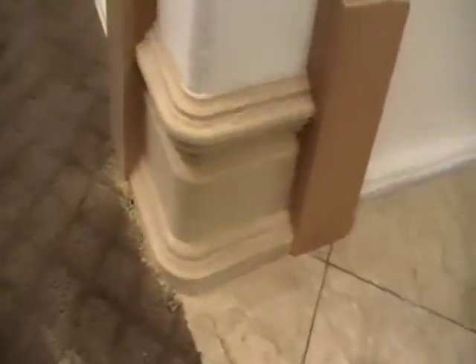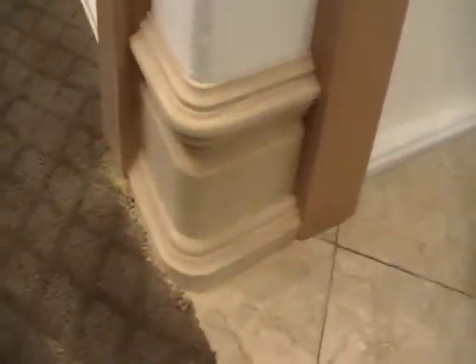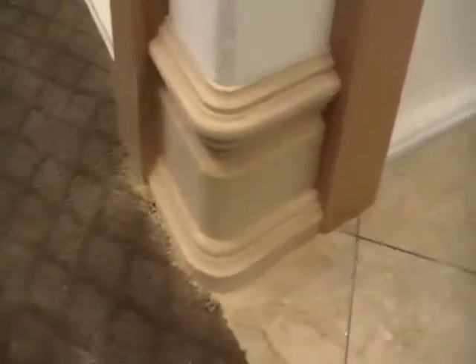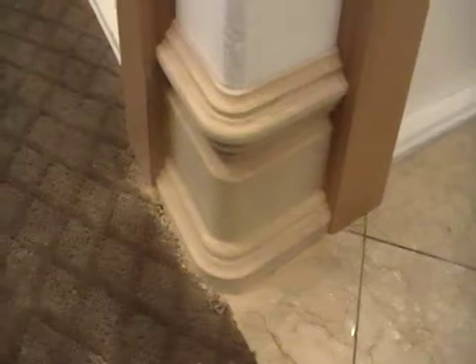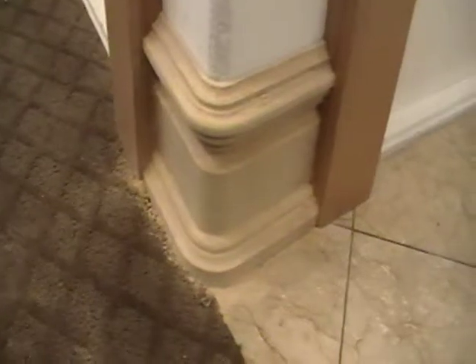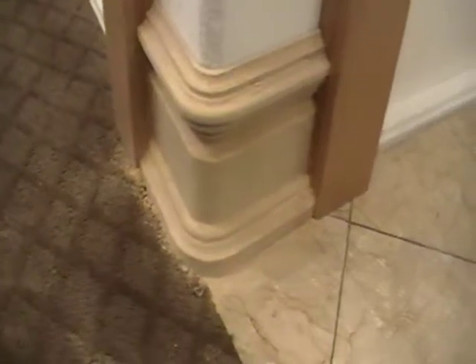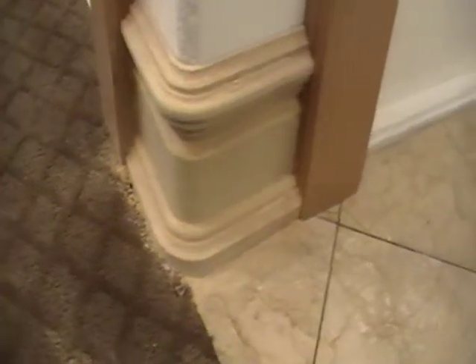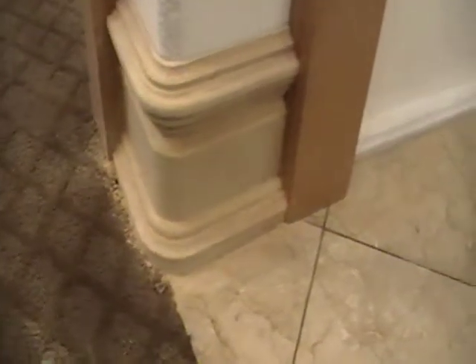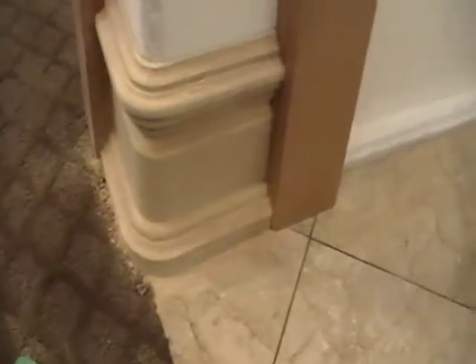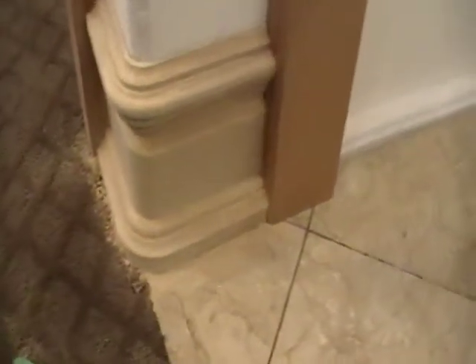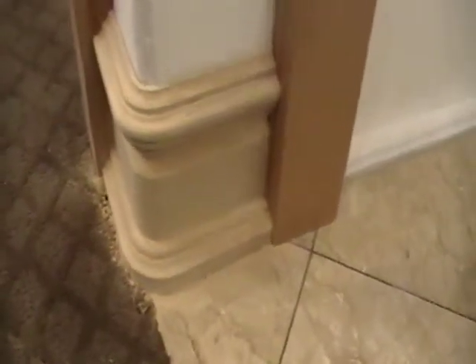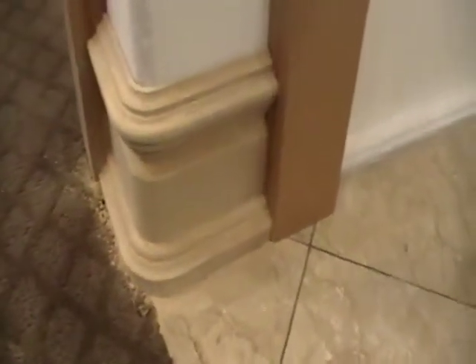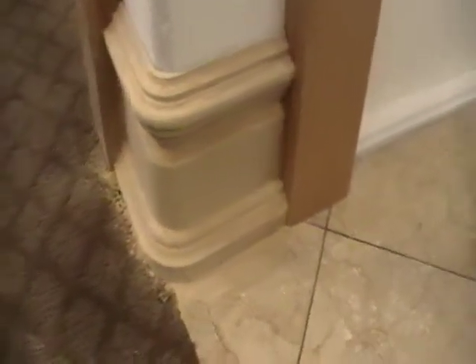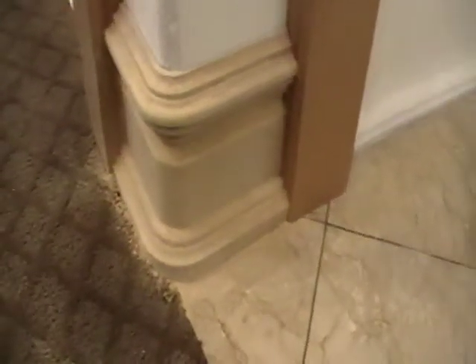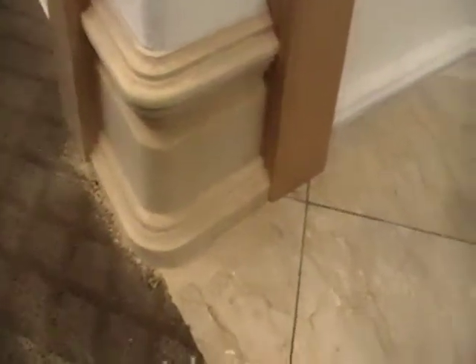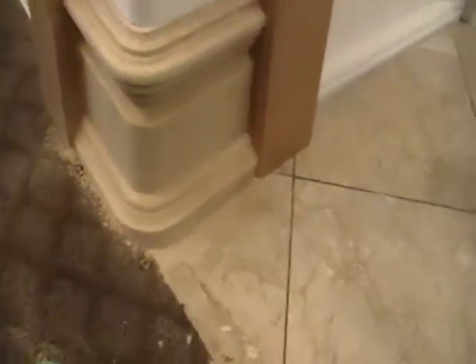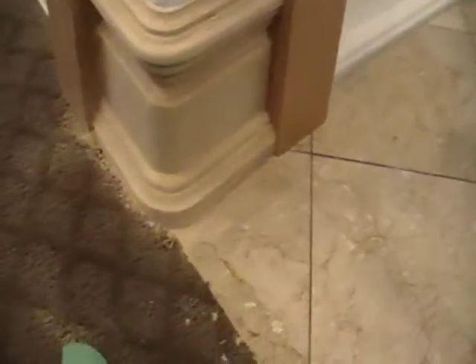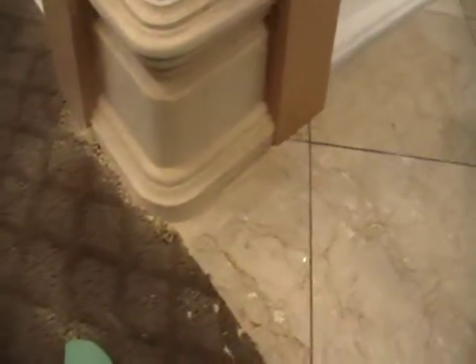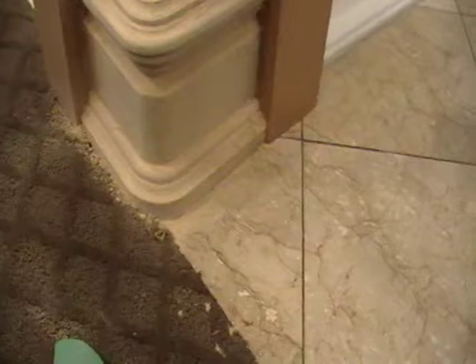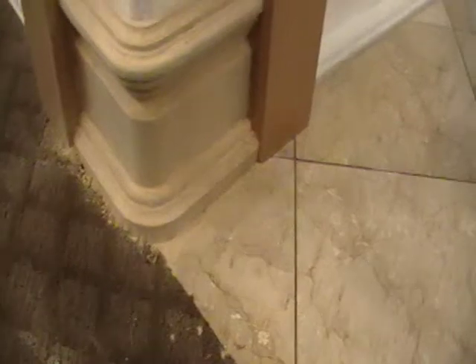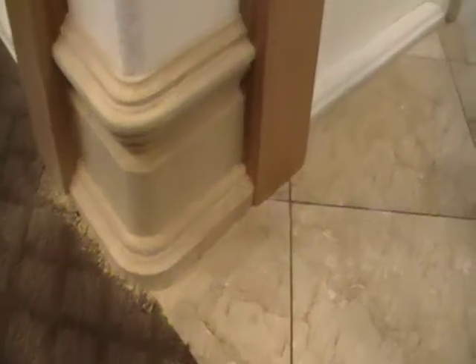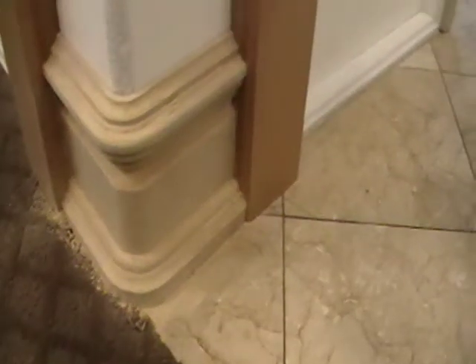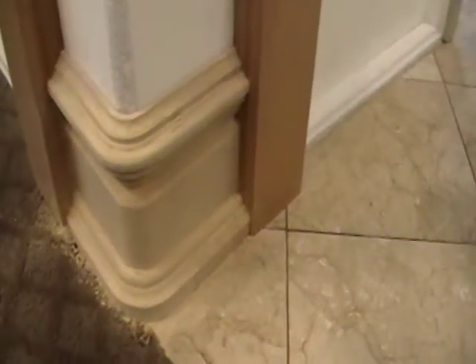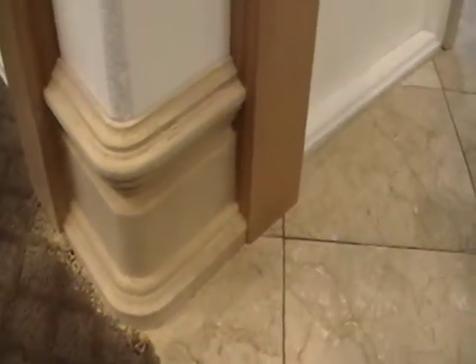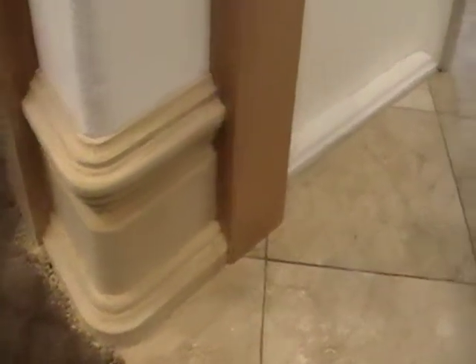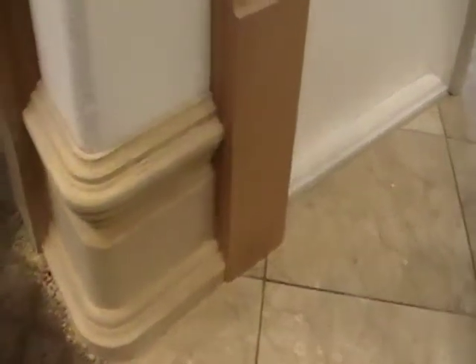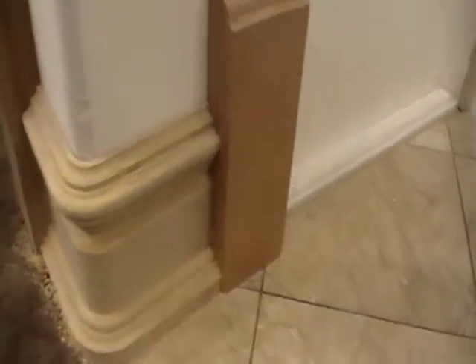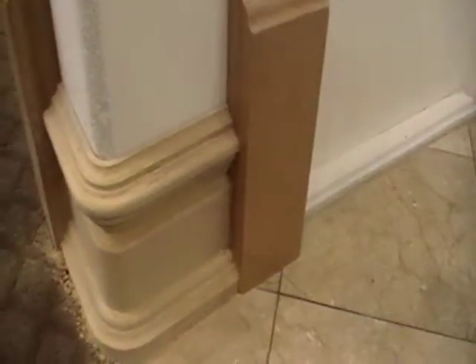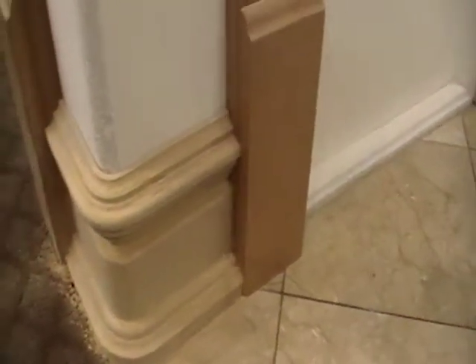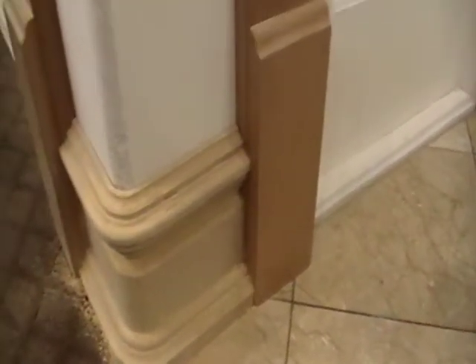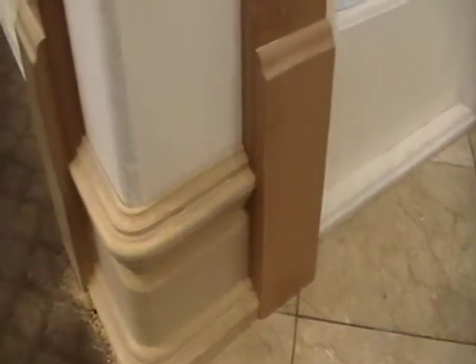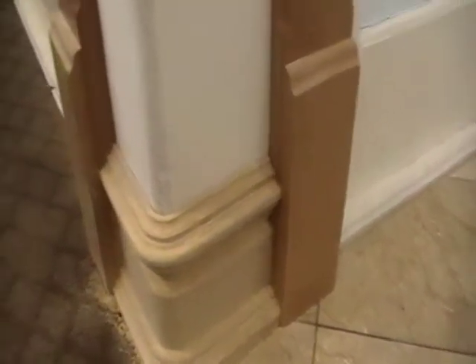I've already started sanding that. There's about eight pieces in there. And hopefully after you get done sanding, you won't be able to tell. It'll look like just one piece rounded around the bullnose drywall.